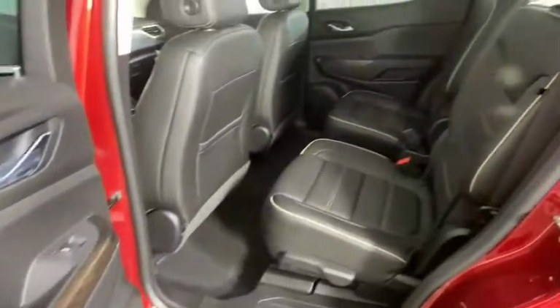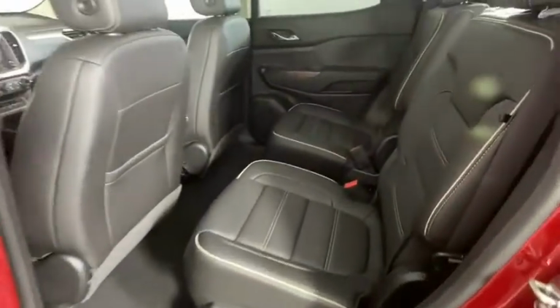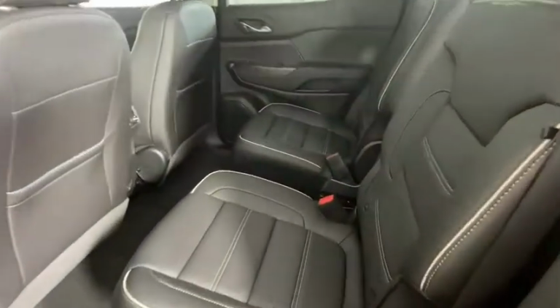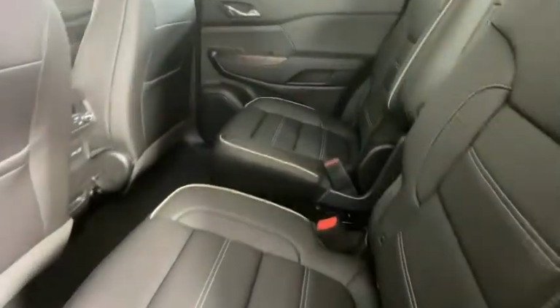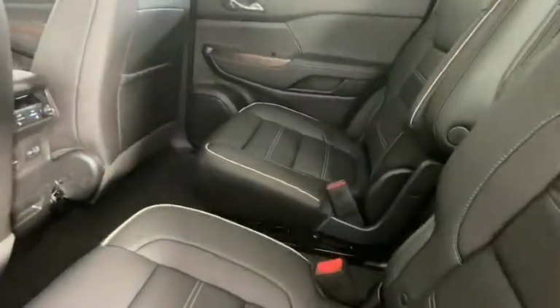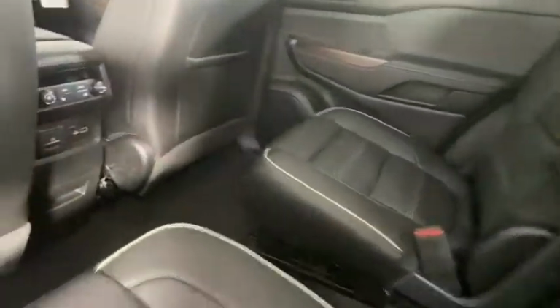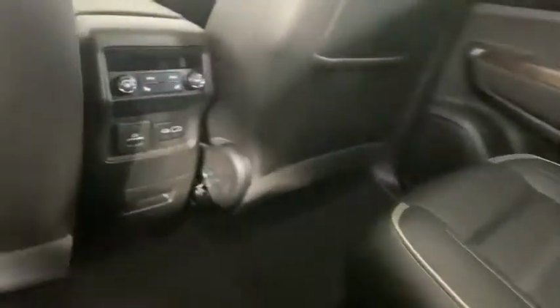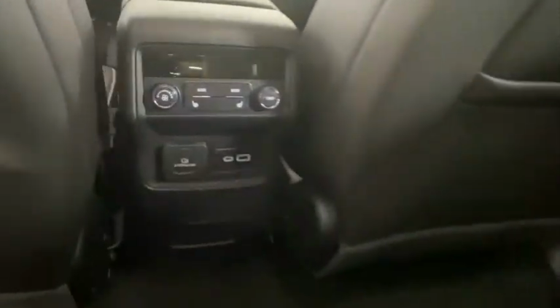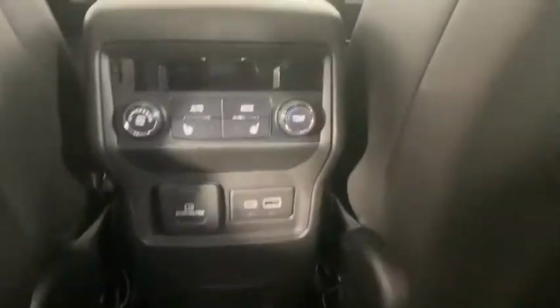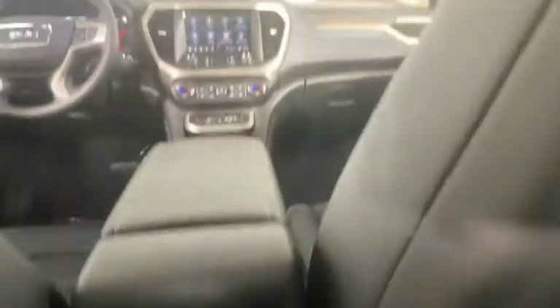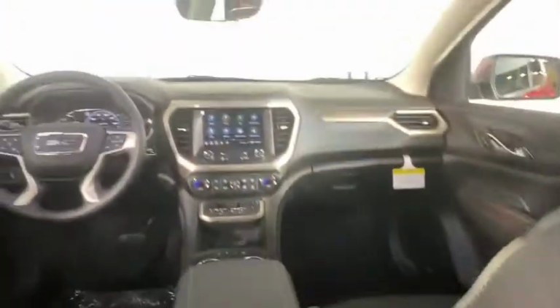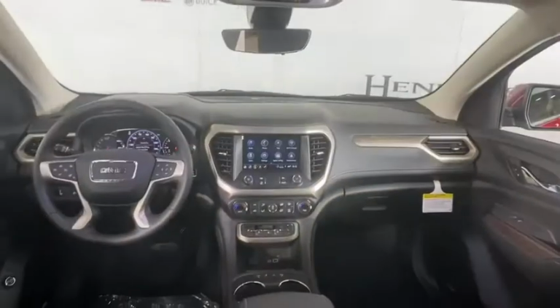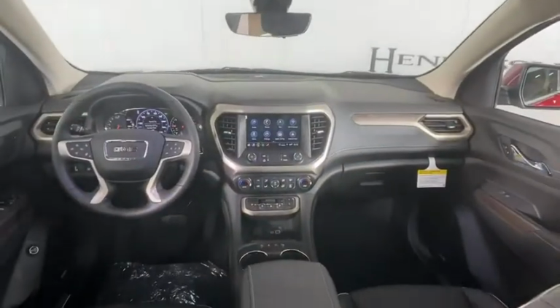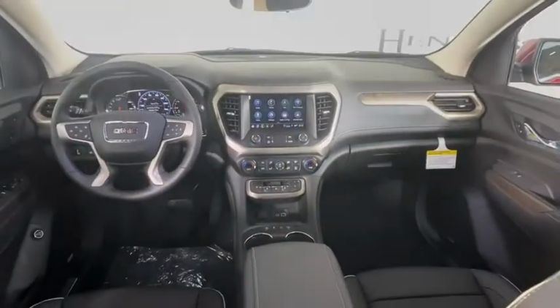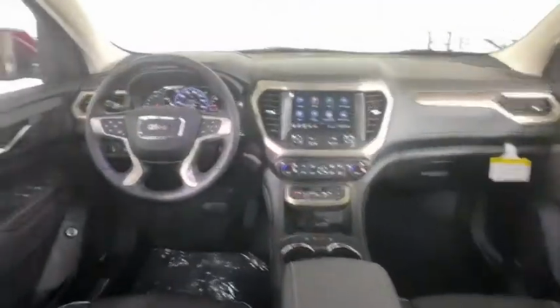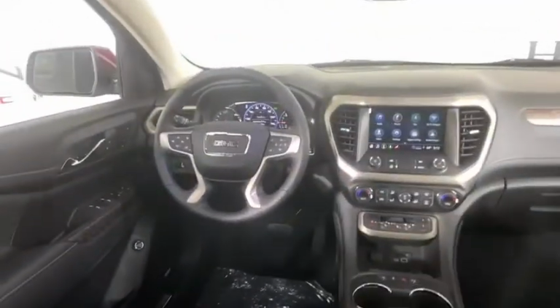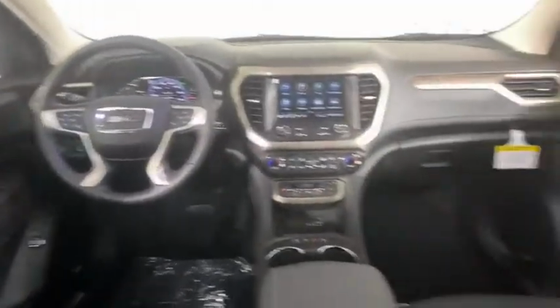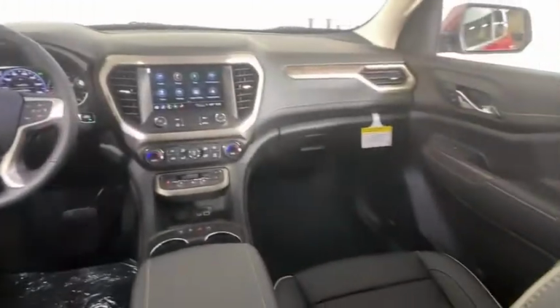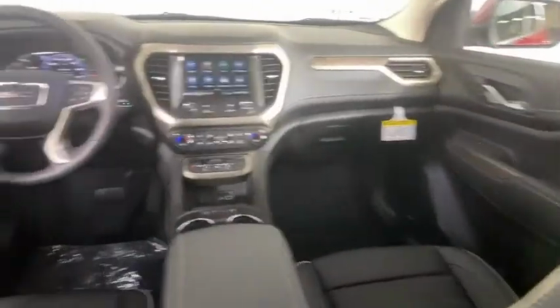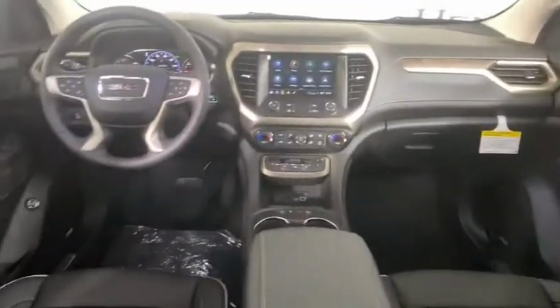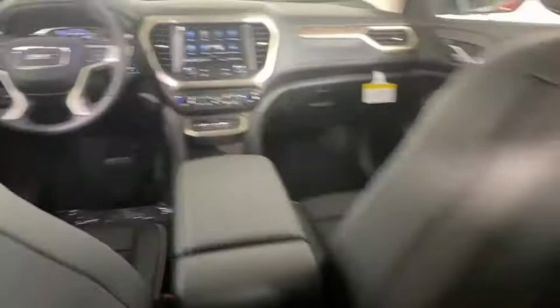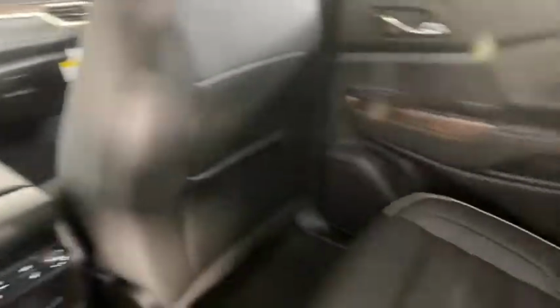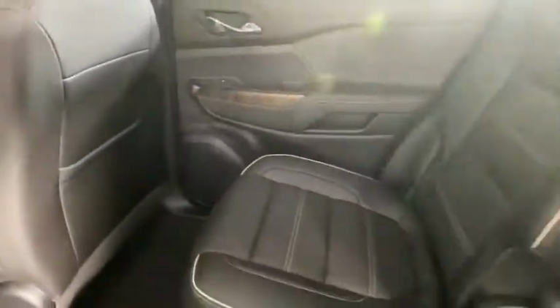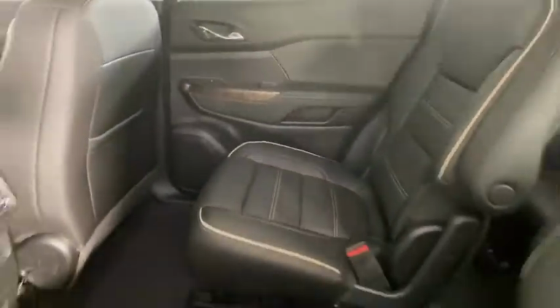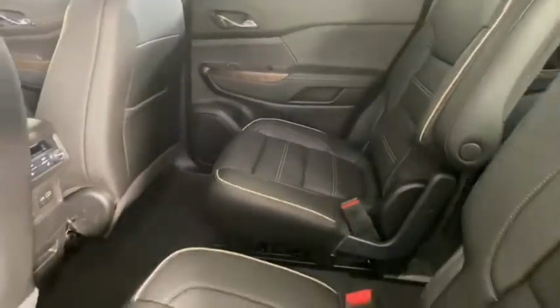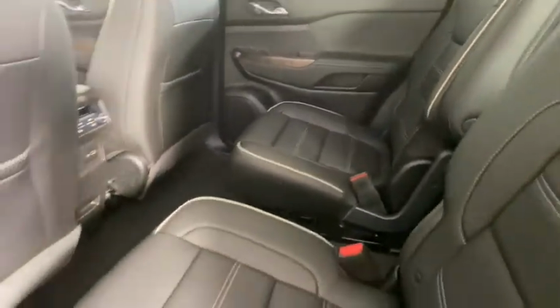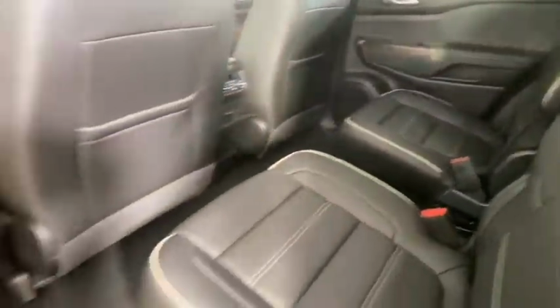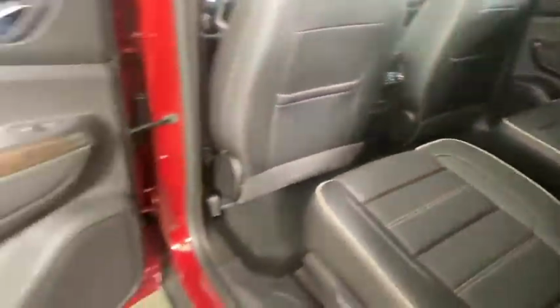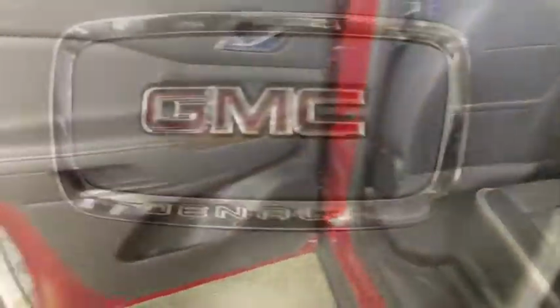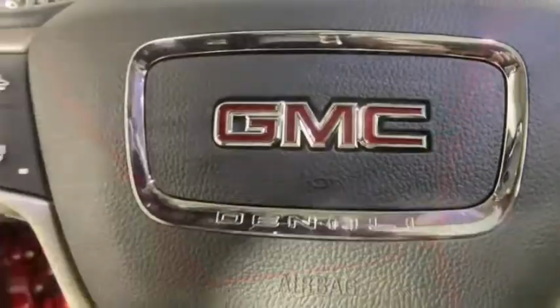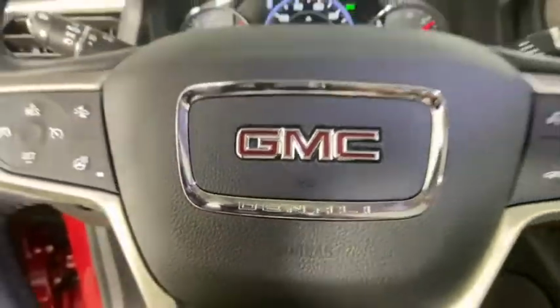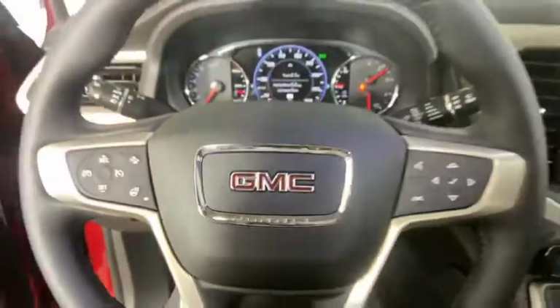Universal garage door opener, eight speakers, compass, electronic stability control, trip computer, heated front driver and passenger seat, heated steering wheel, fog lights, rear window defroster, and security system.